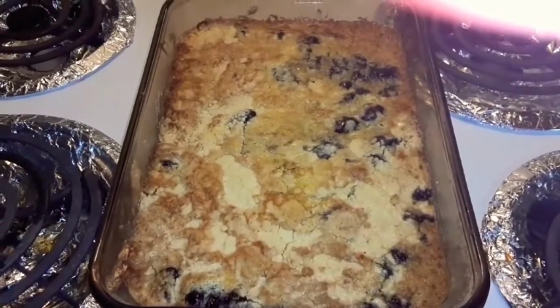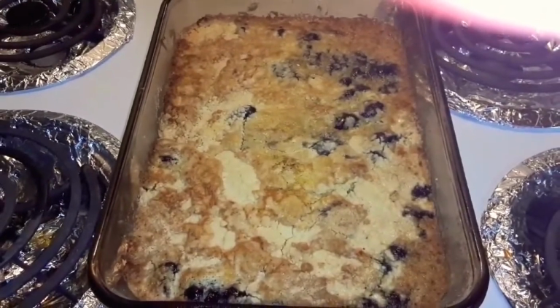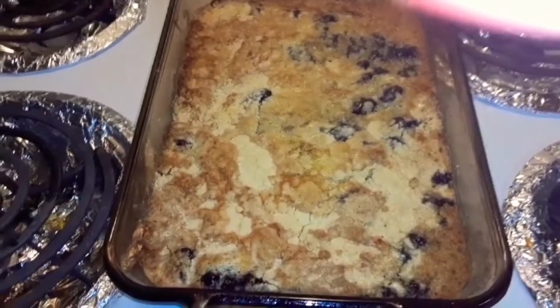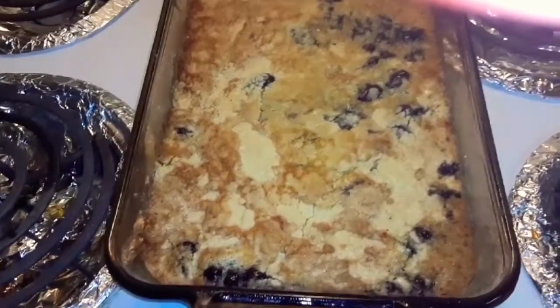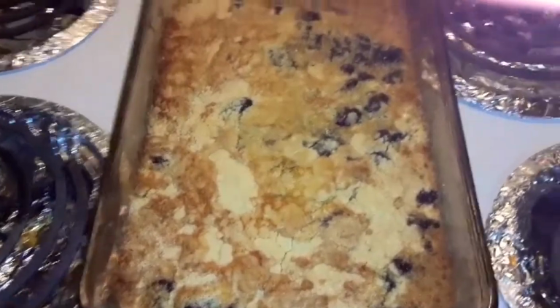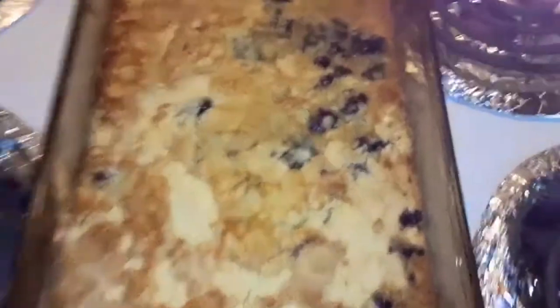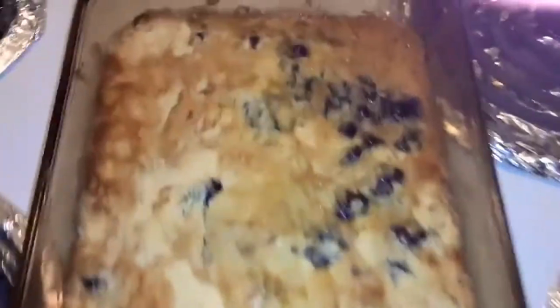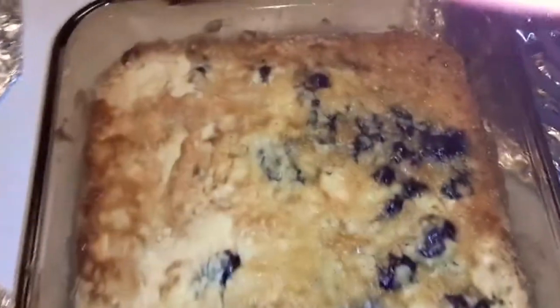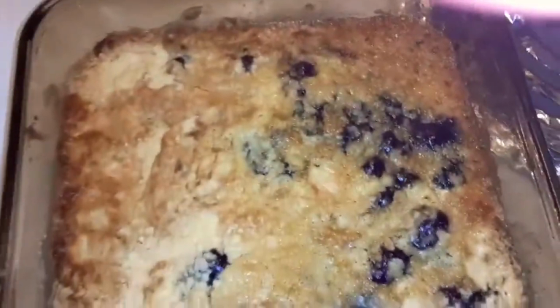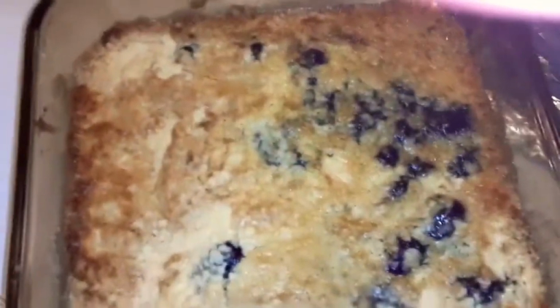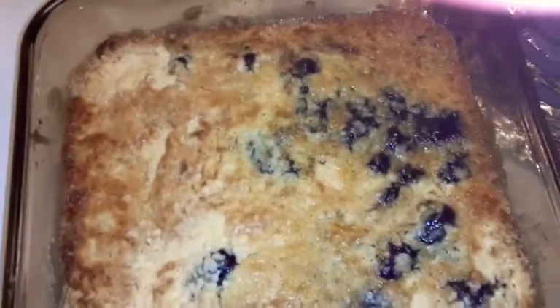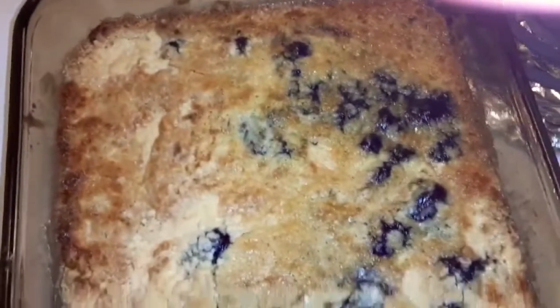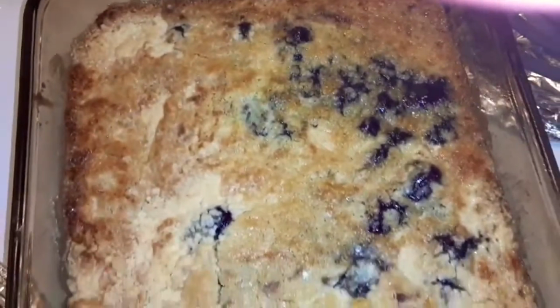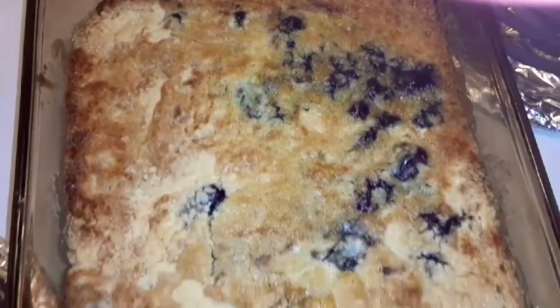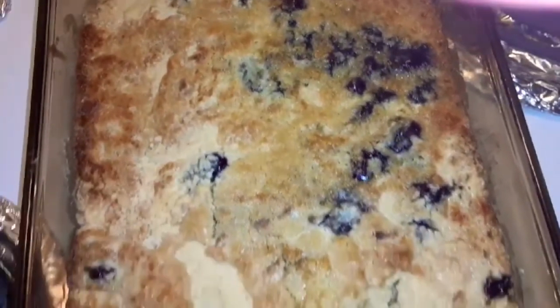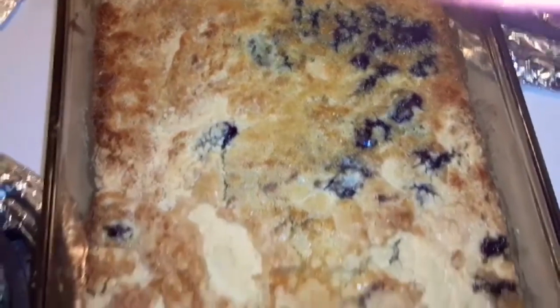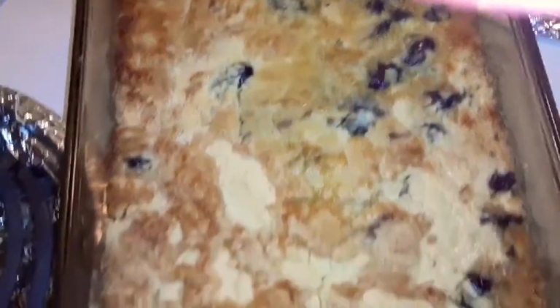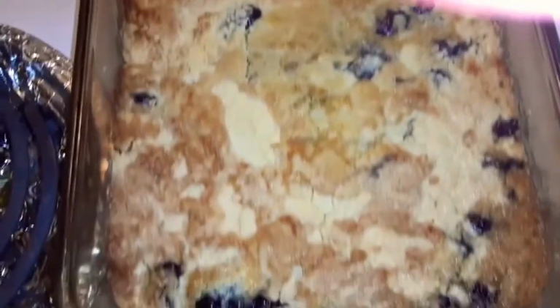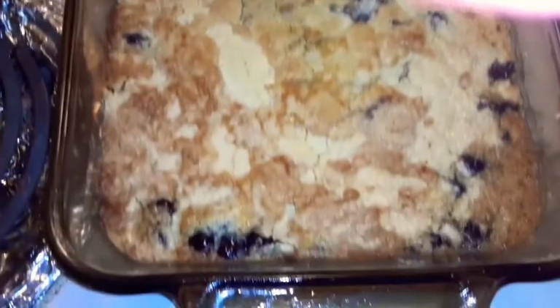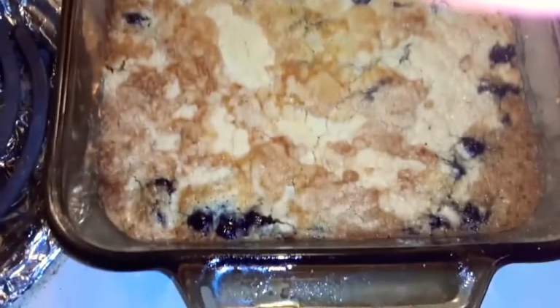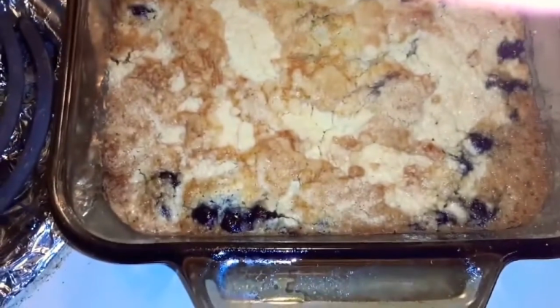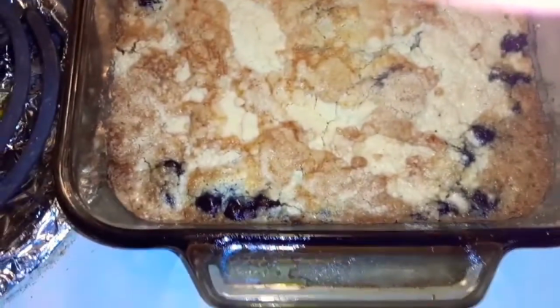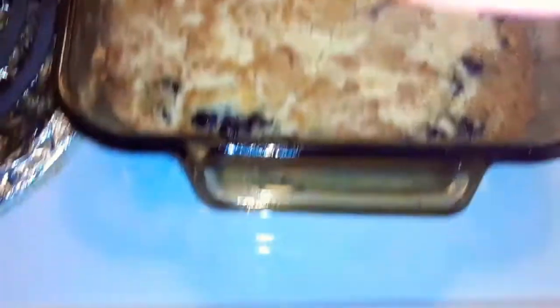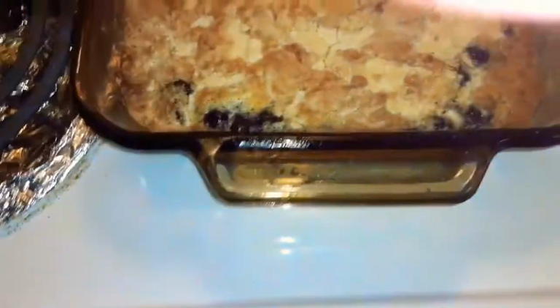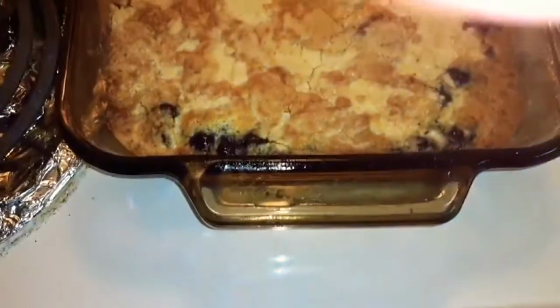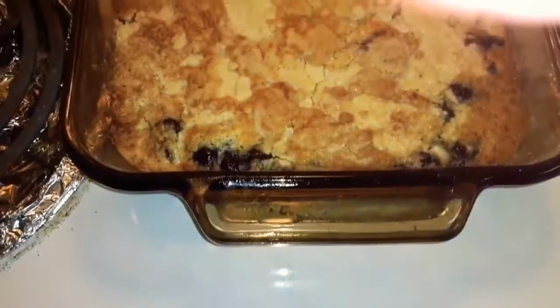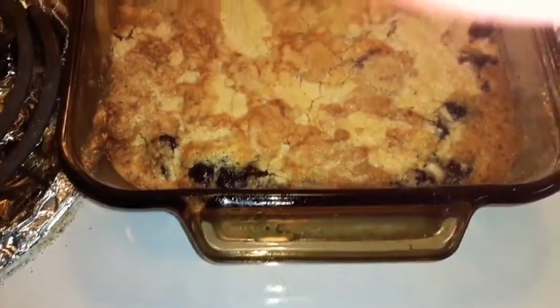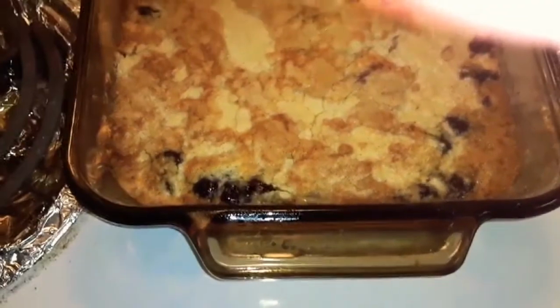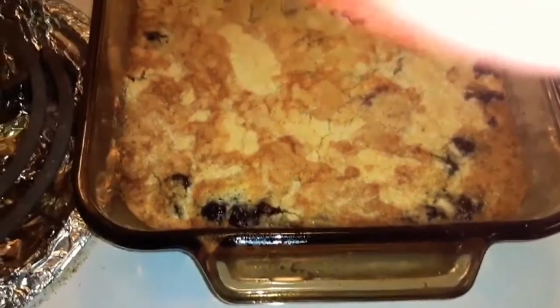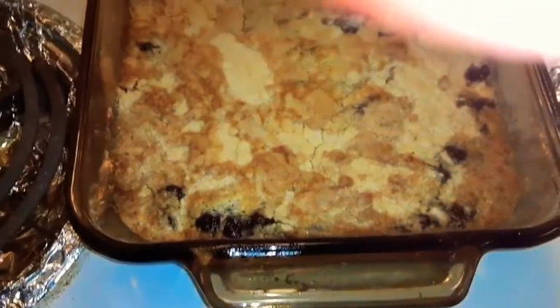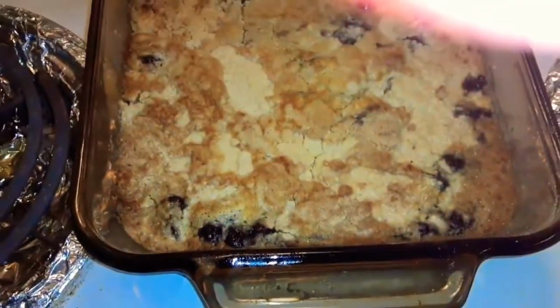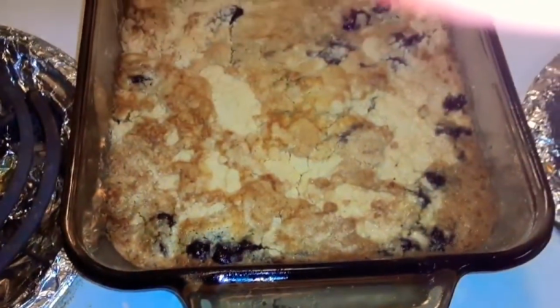It looks good — look at it bubbling, you guys. It smells good. Mmm, I can't wait to taste it.